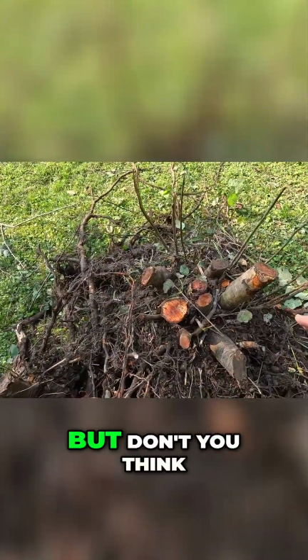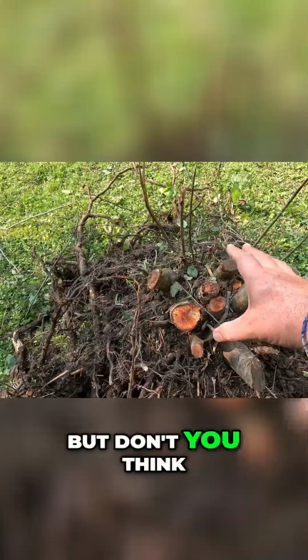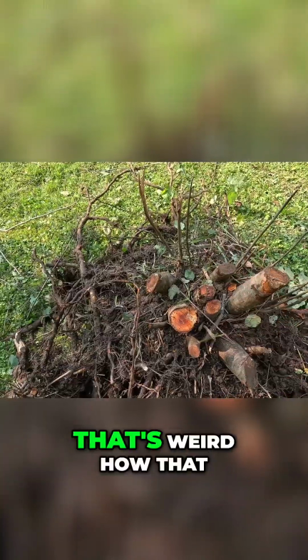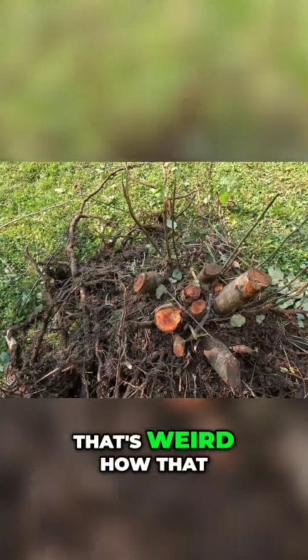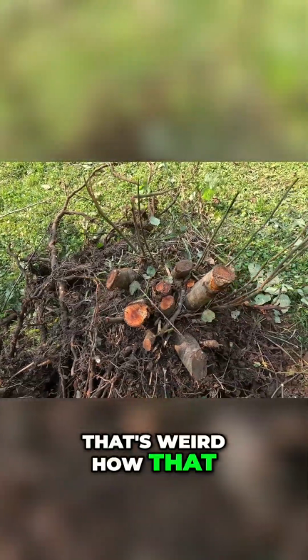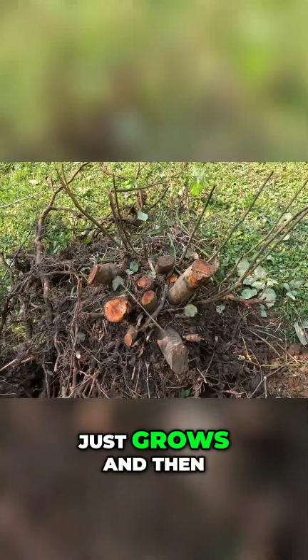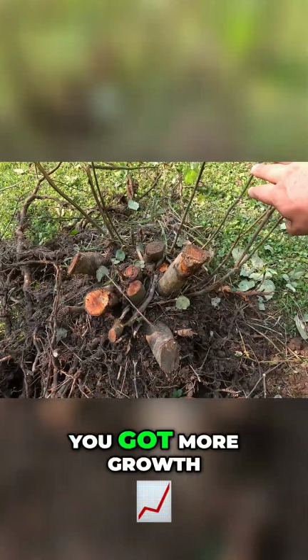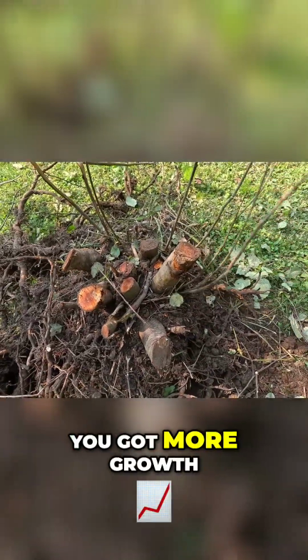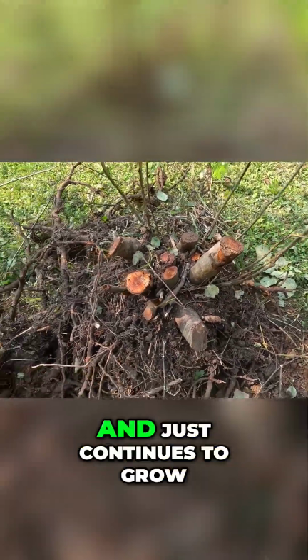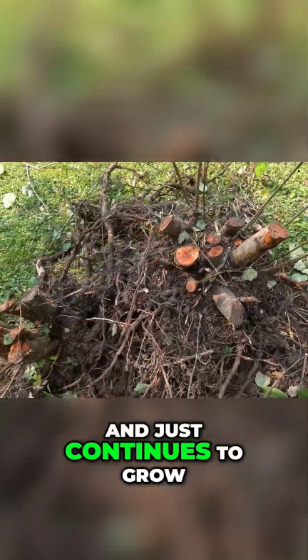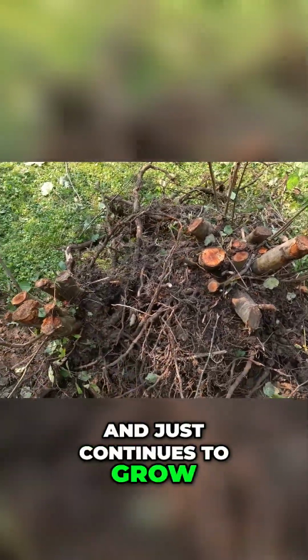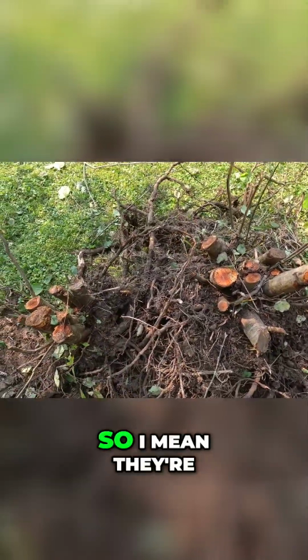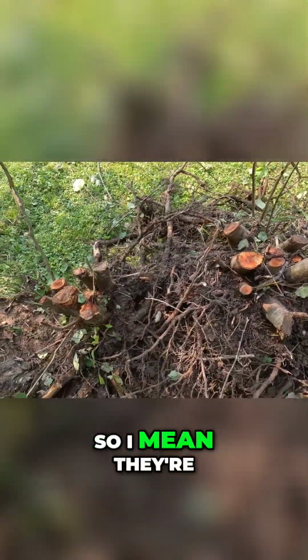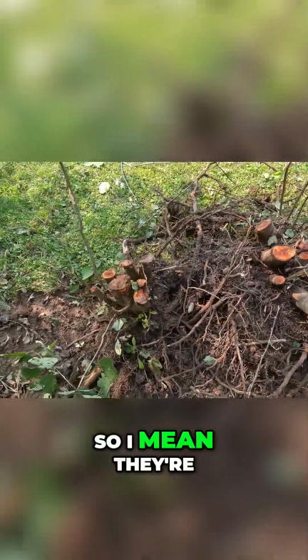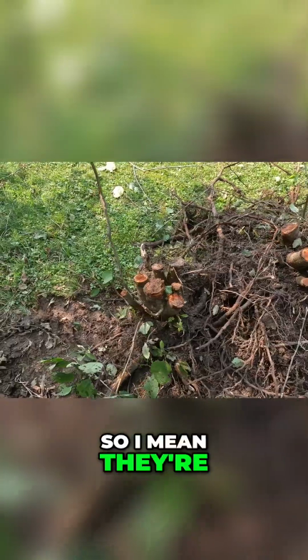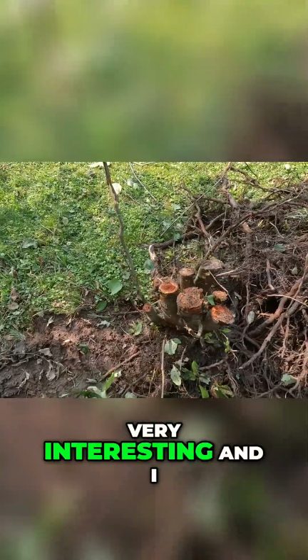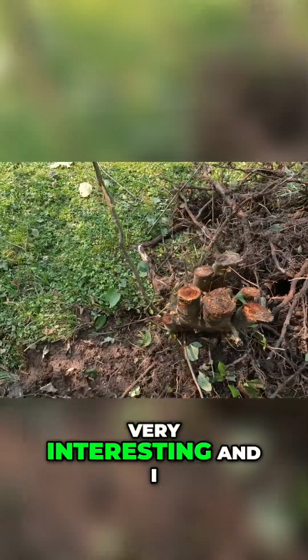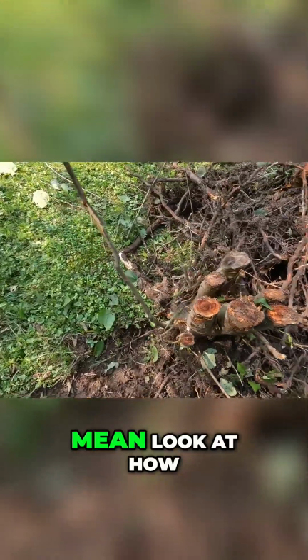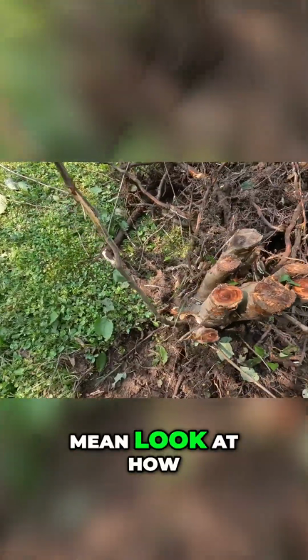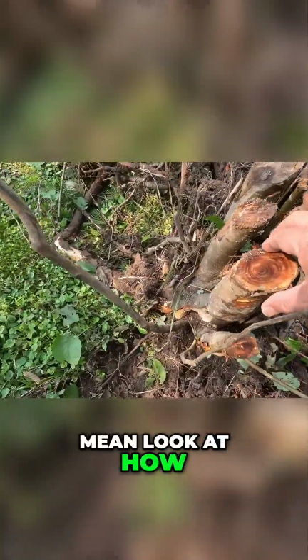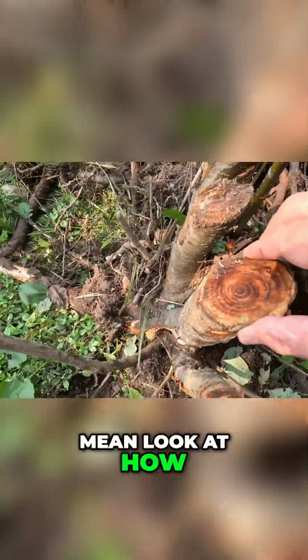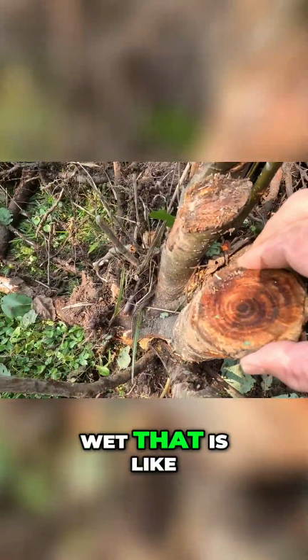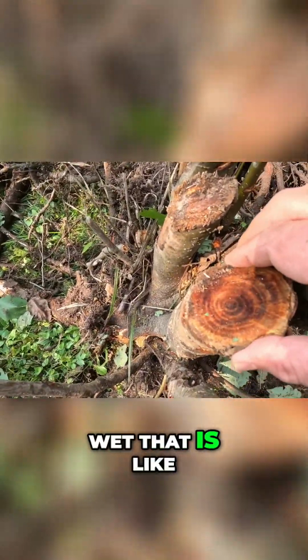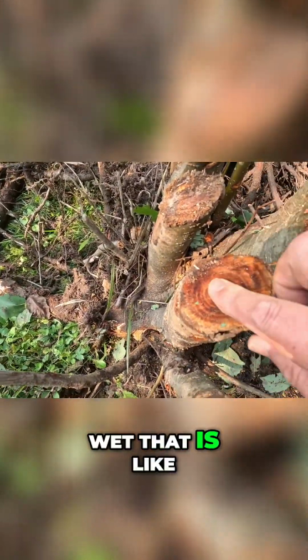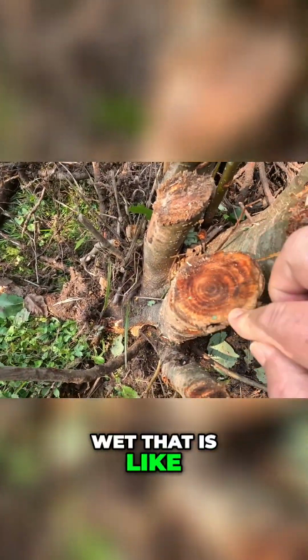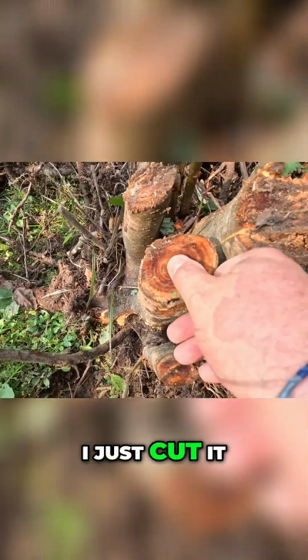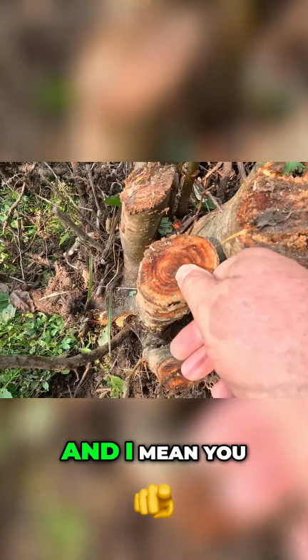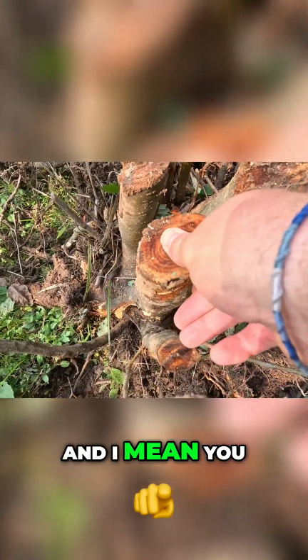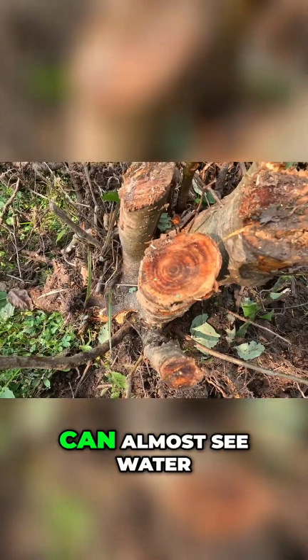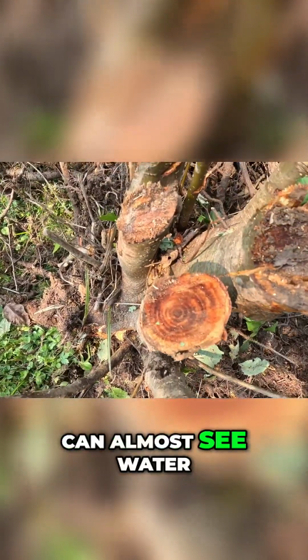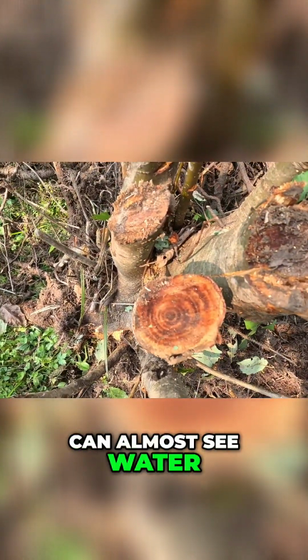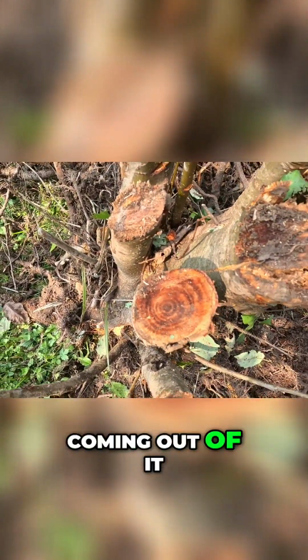Don't you think that's weird how it just grows, and then you get more growth and it just continues to grow? They're very interesting. And look at how wet that is — I just cut it and you can almost see water coming out of it.